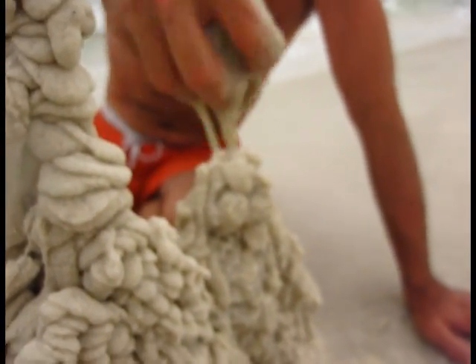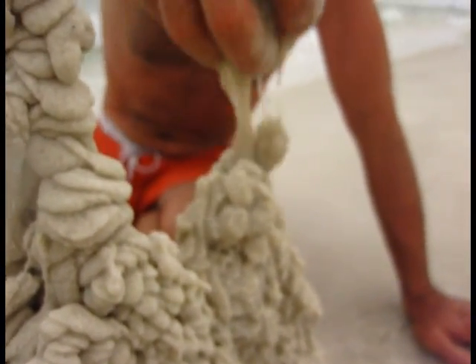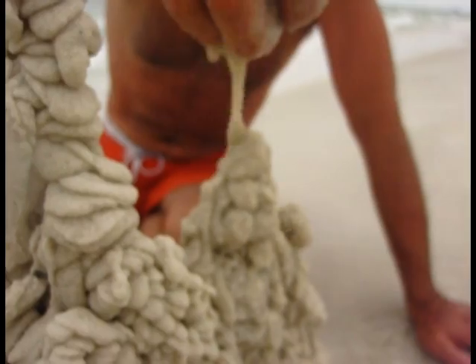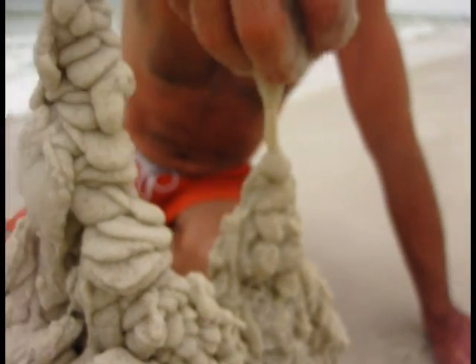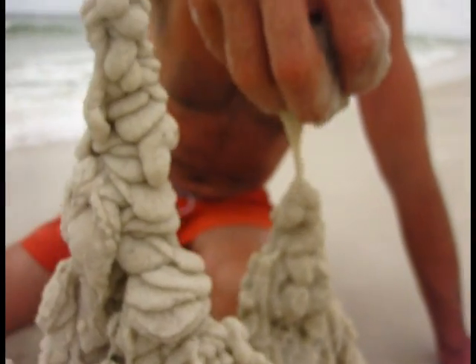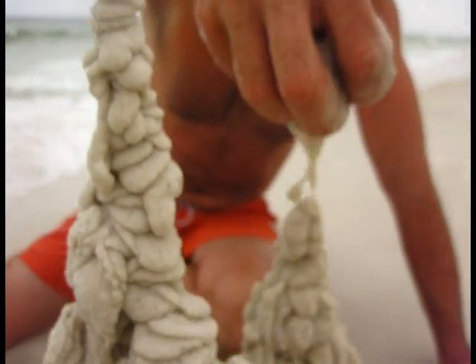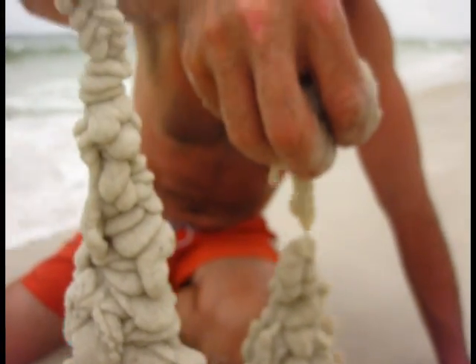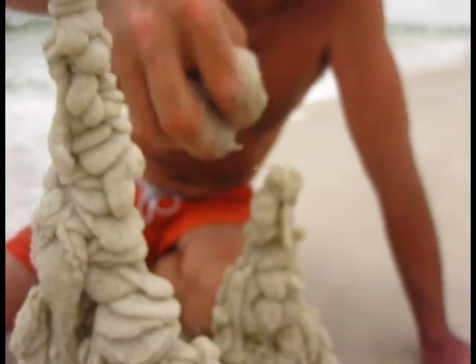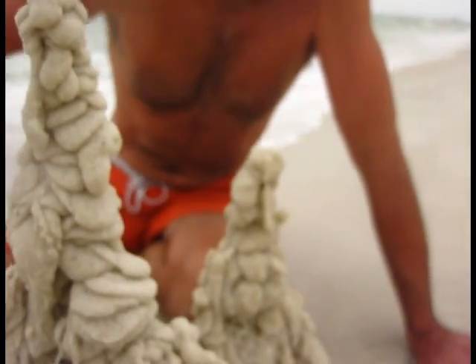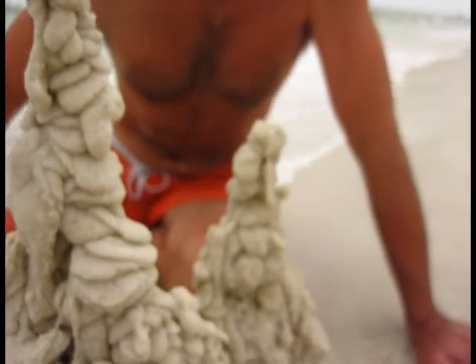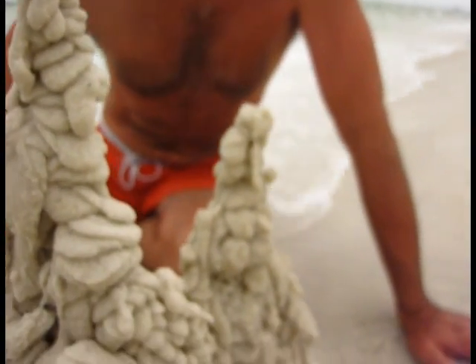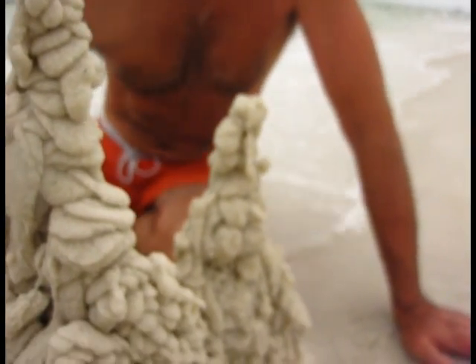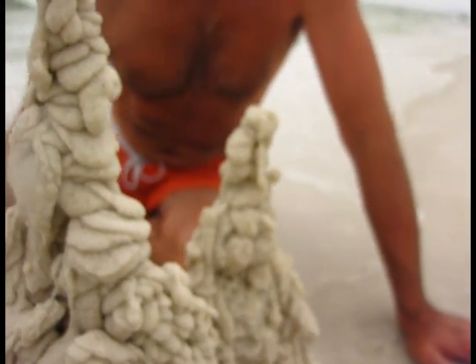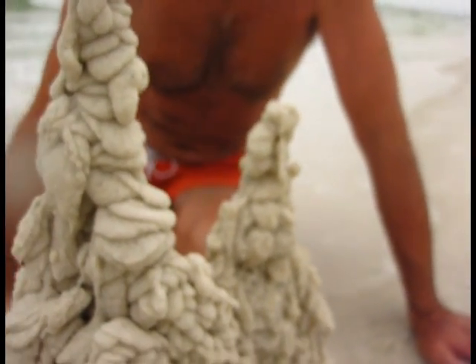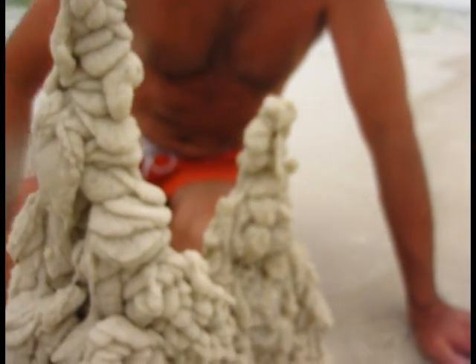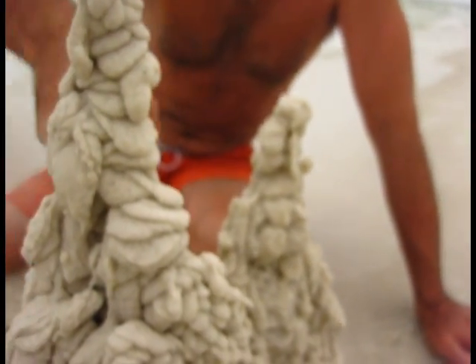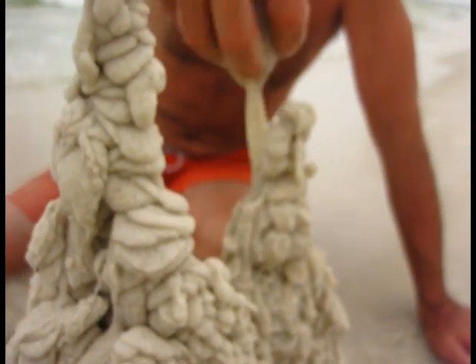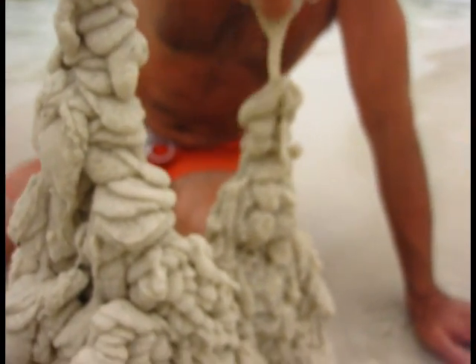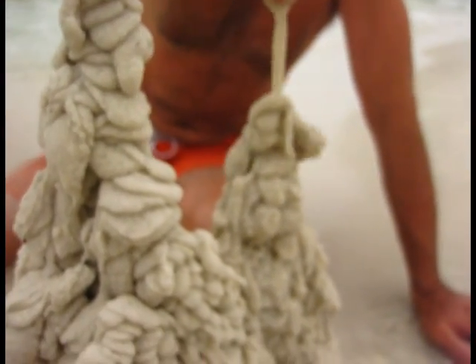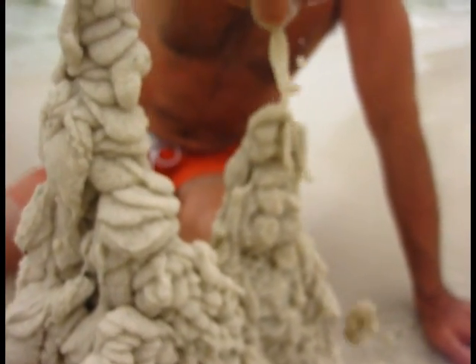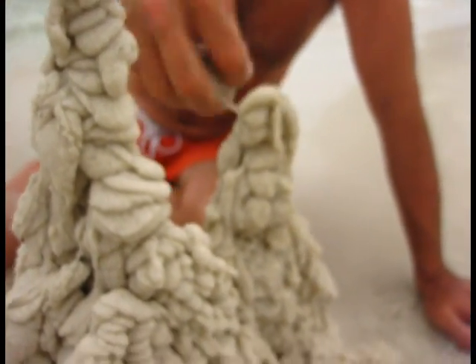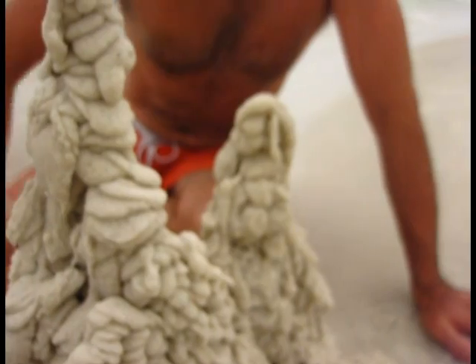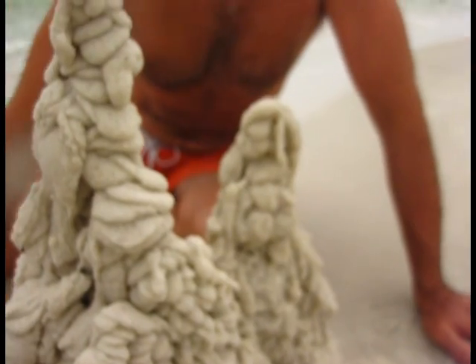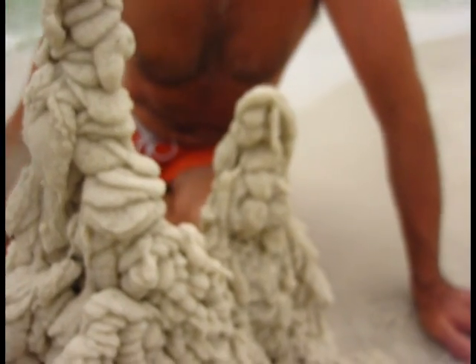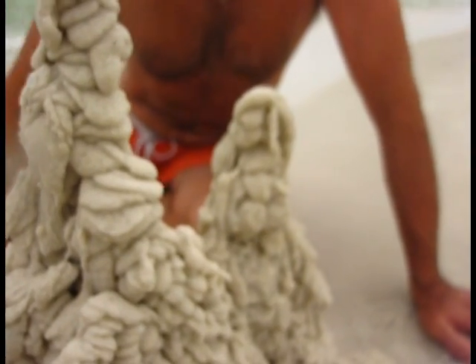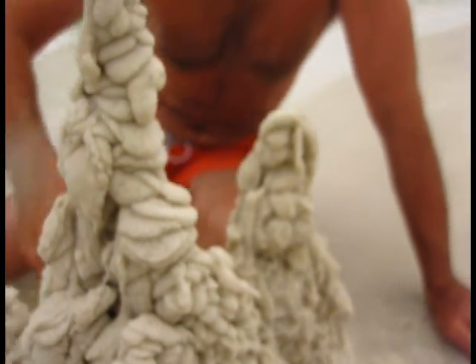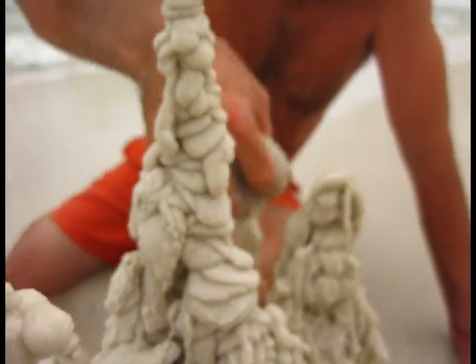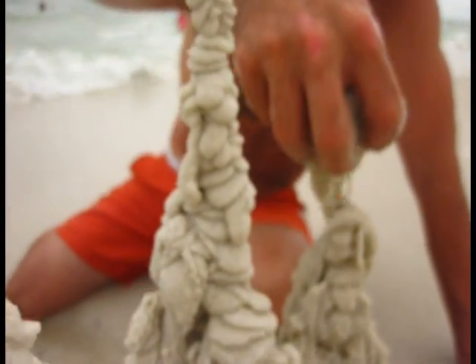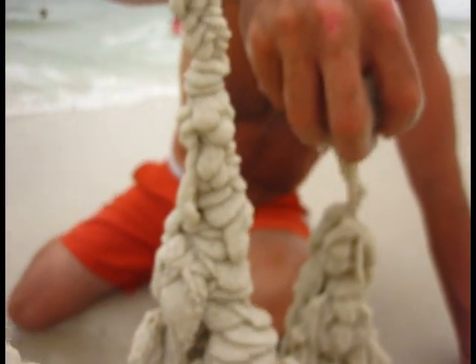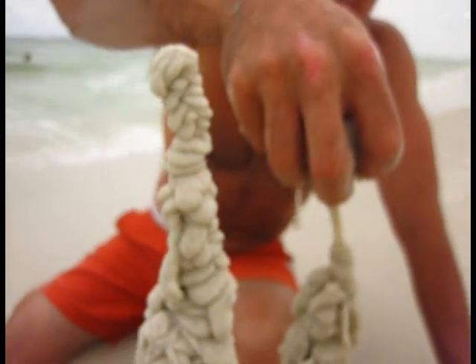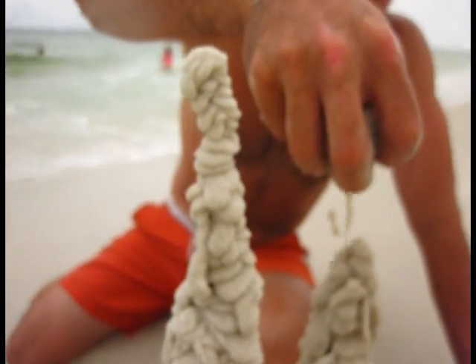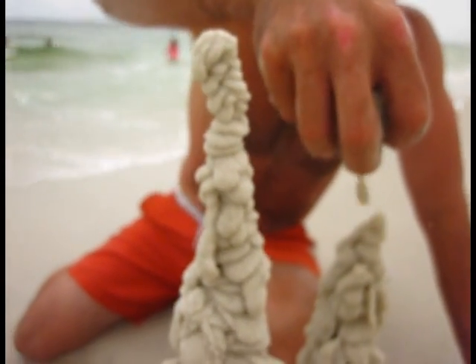If it falls down, it will — a lot — especially when the waves hit it. If the waves hit it or little kids' feet hit it, it's gonna fall down sooner or later.